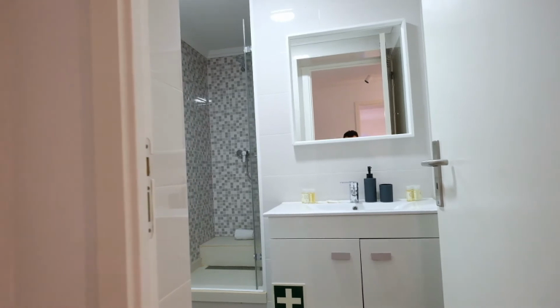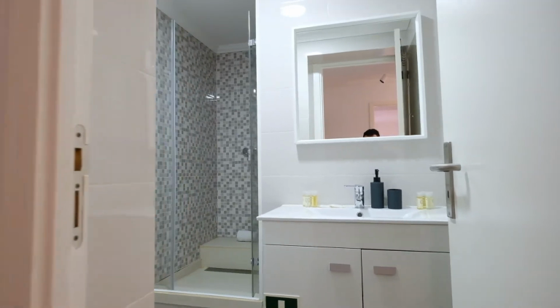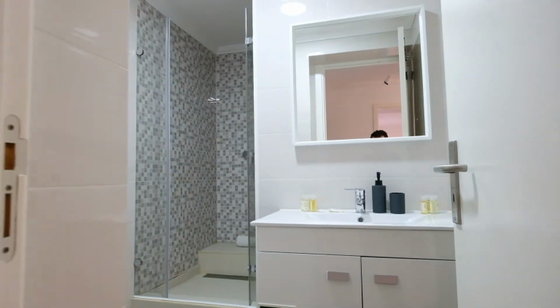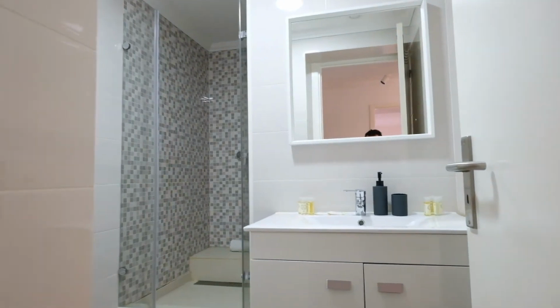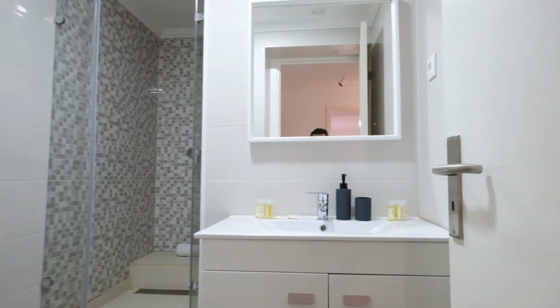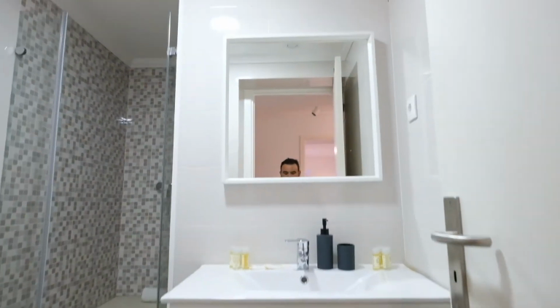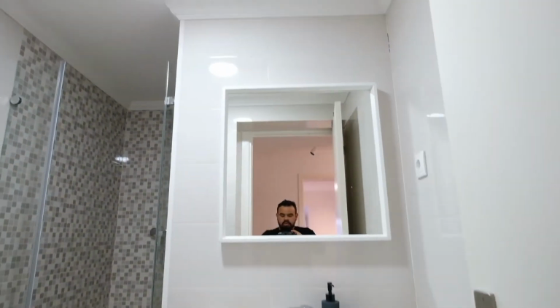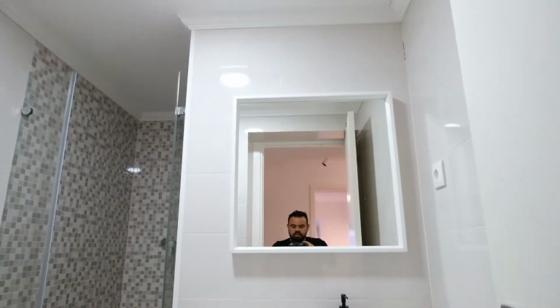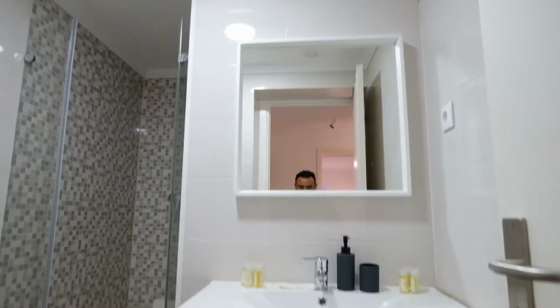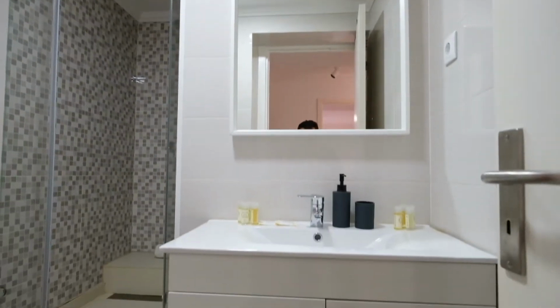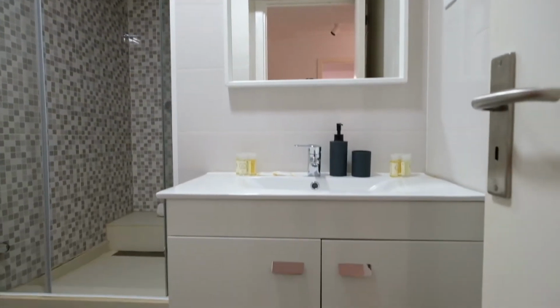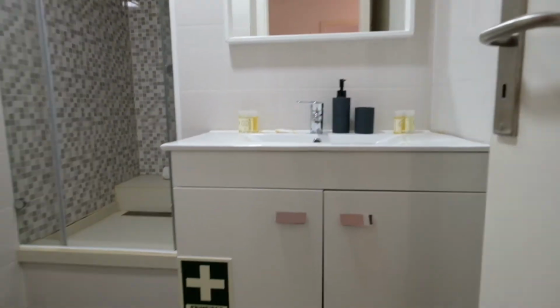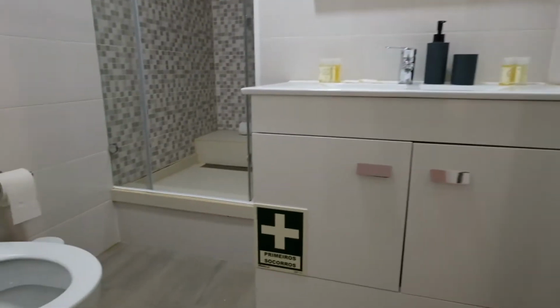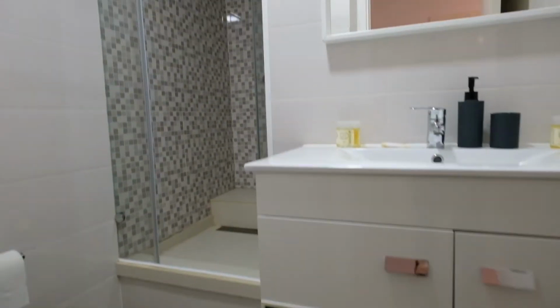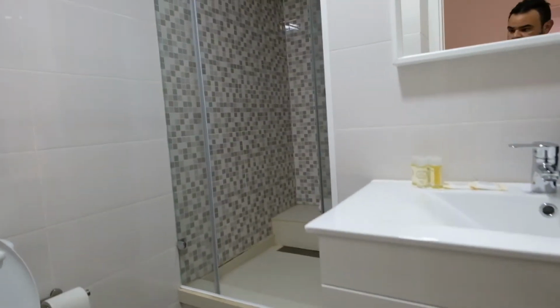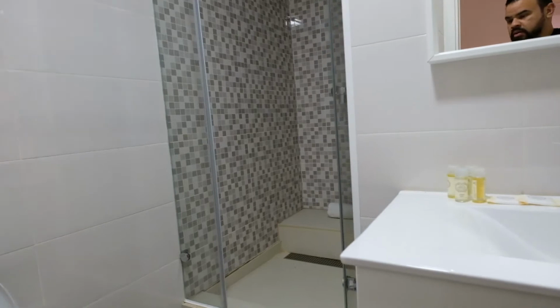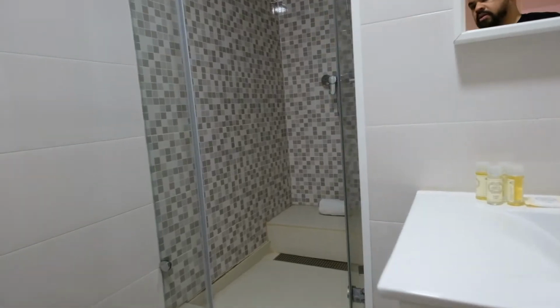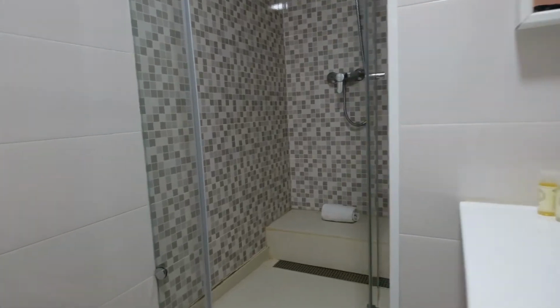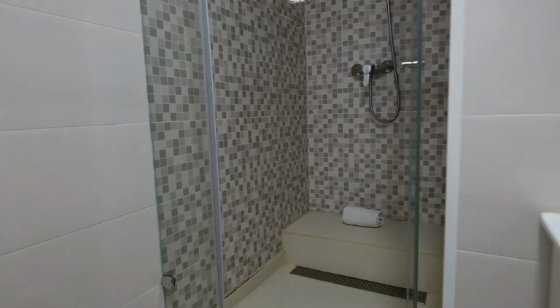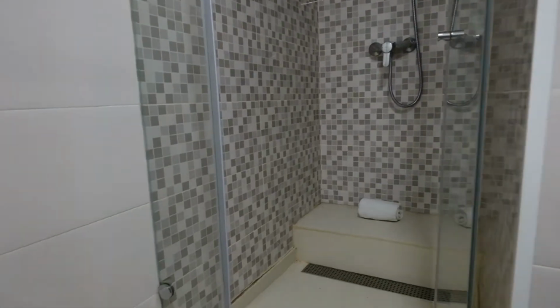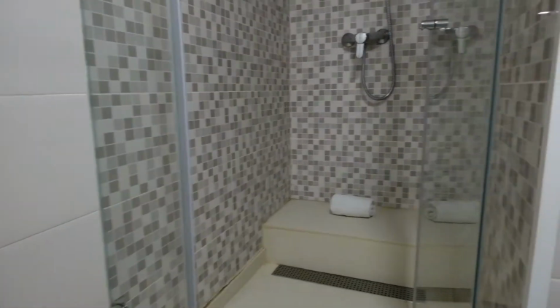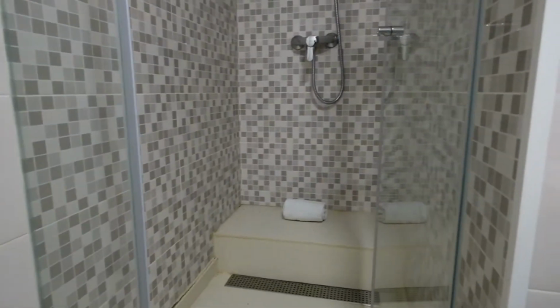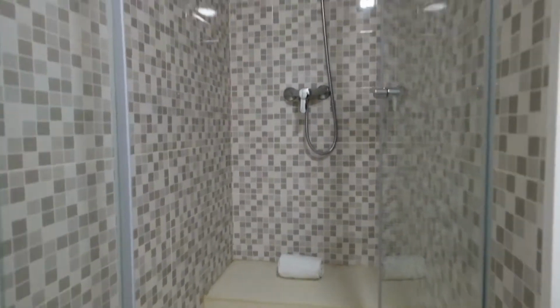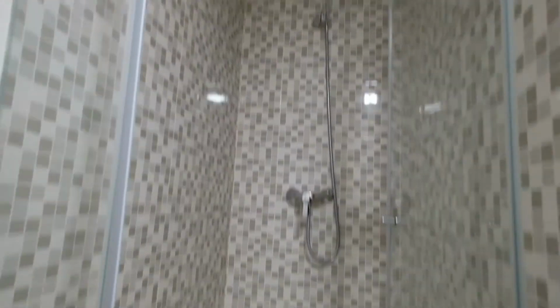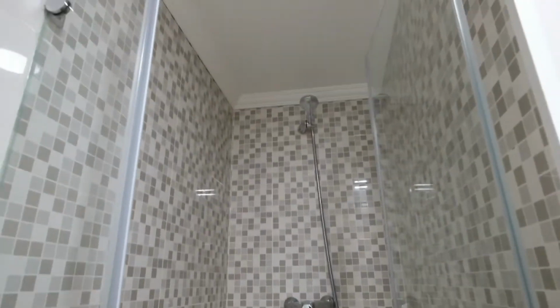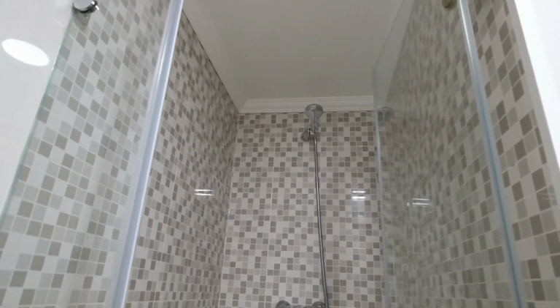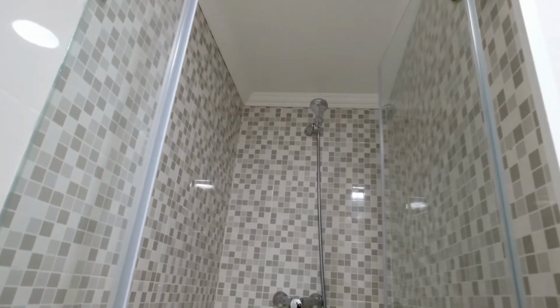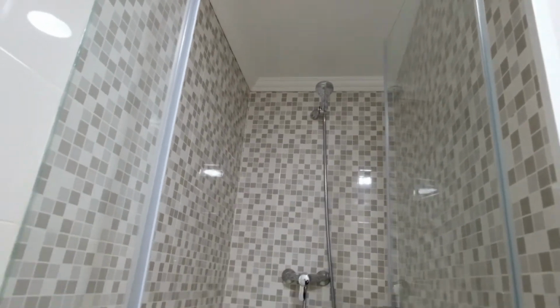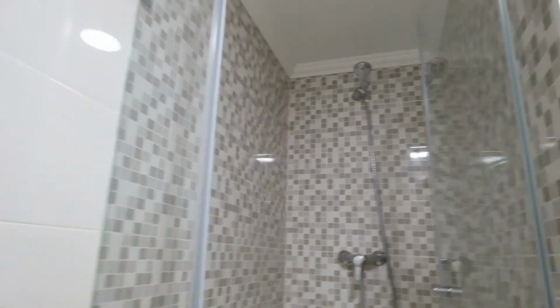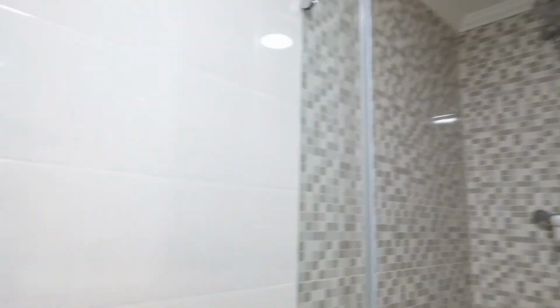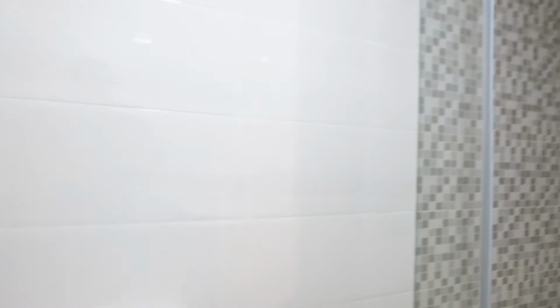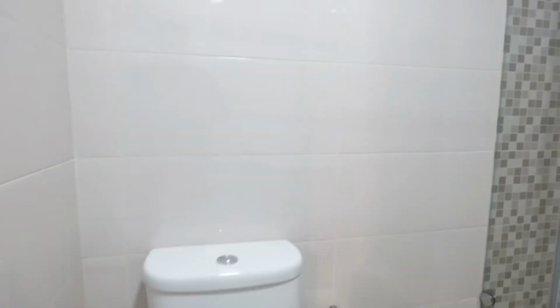Right here is the bathroom — look at this. You can see the shower and toilet.